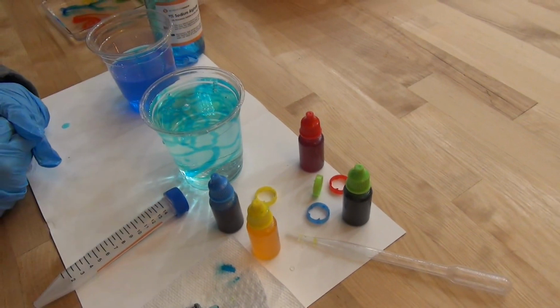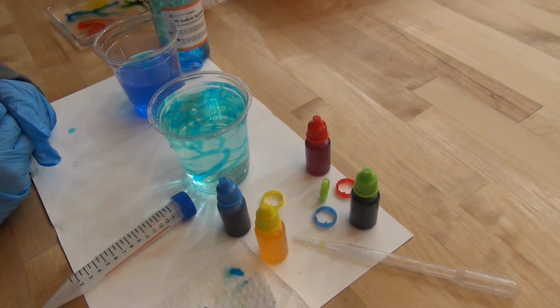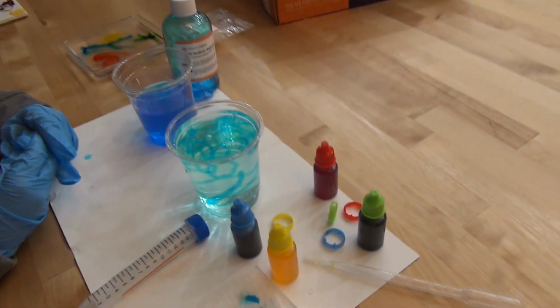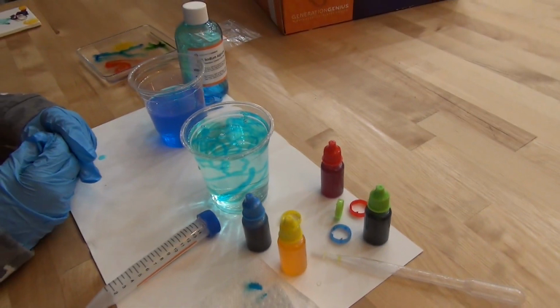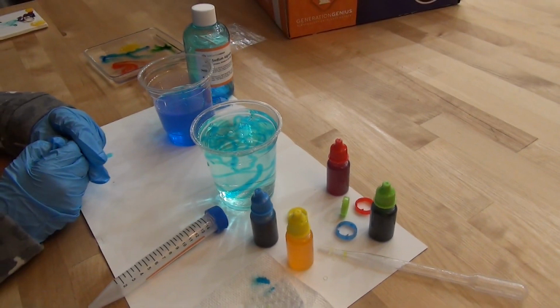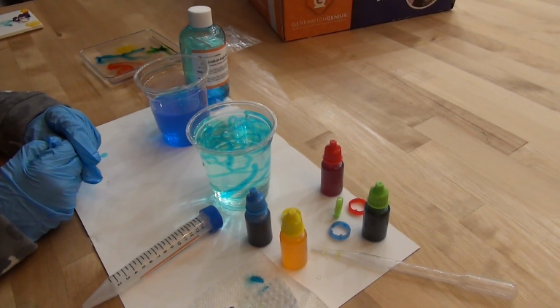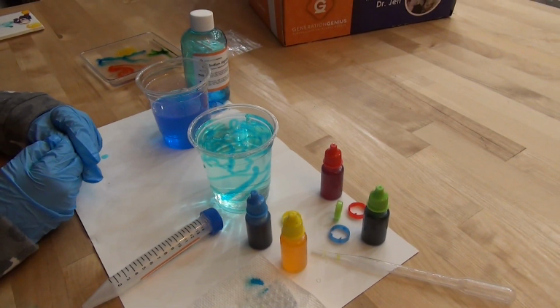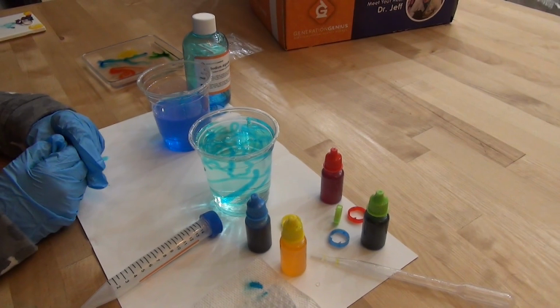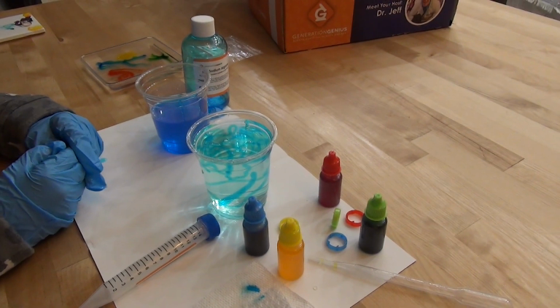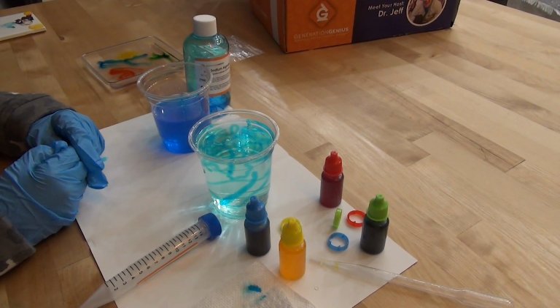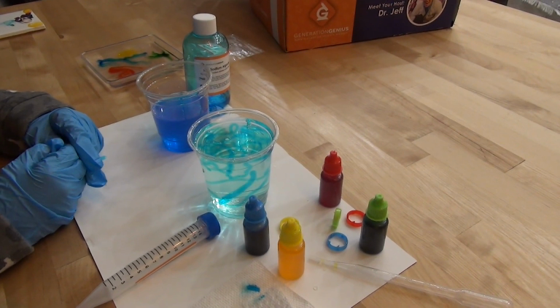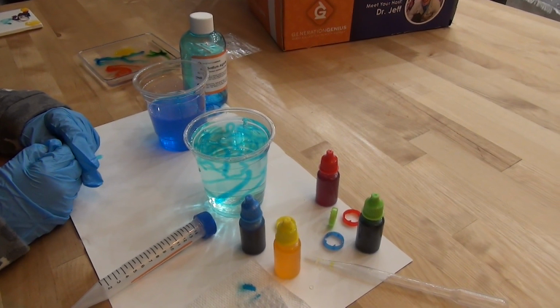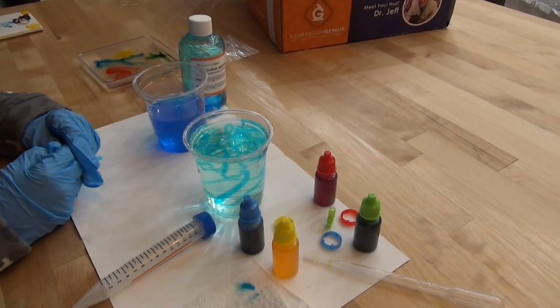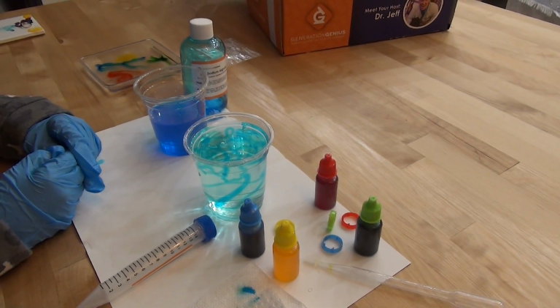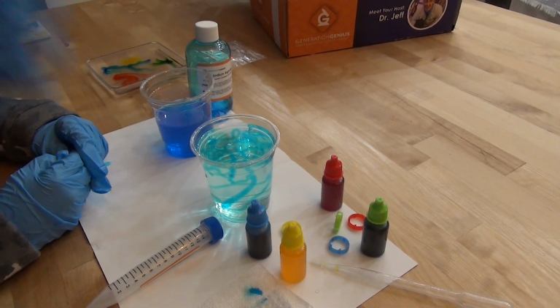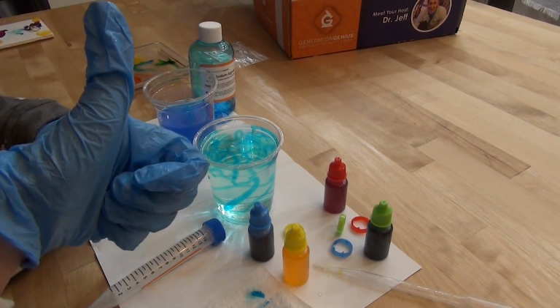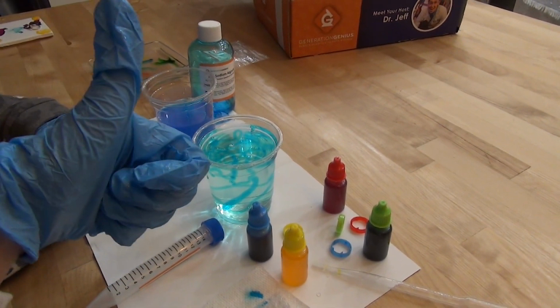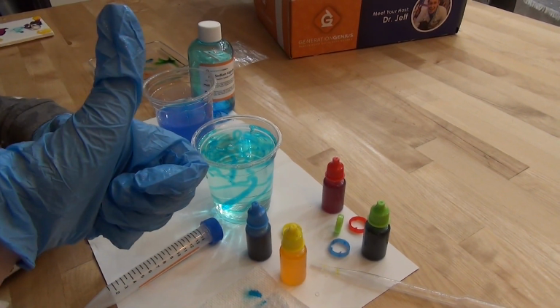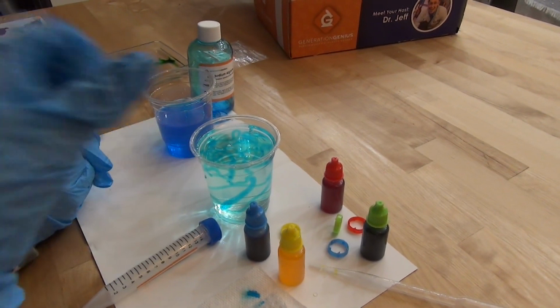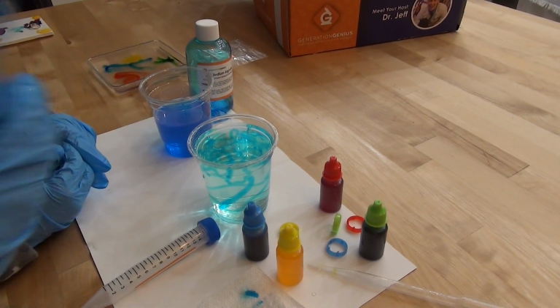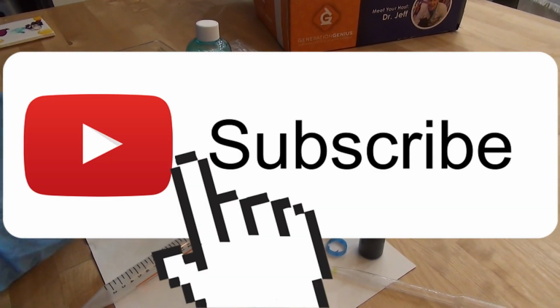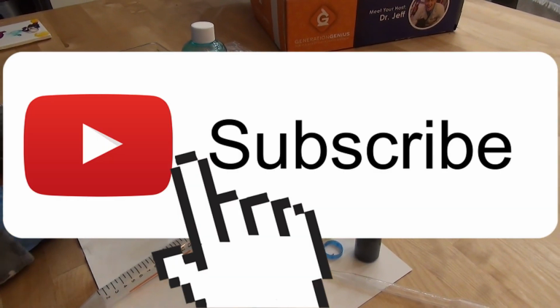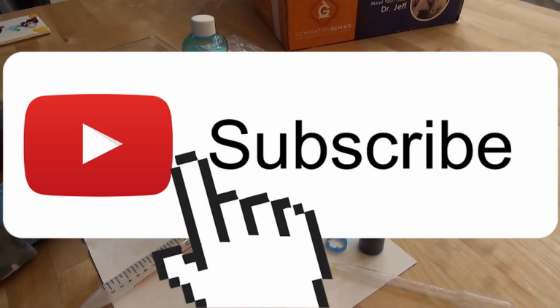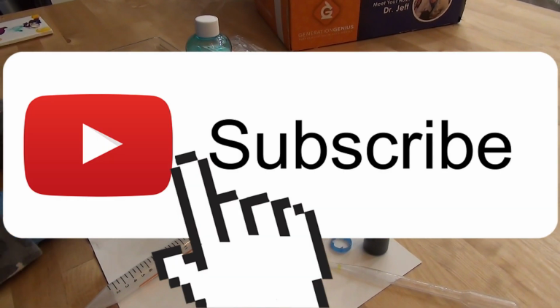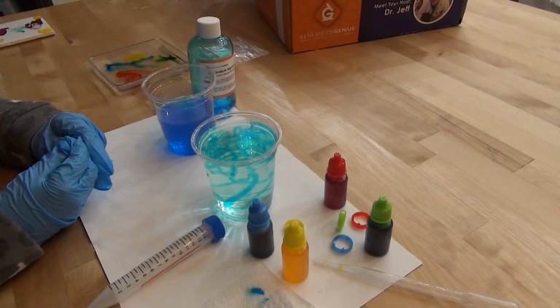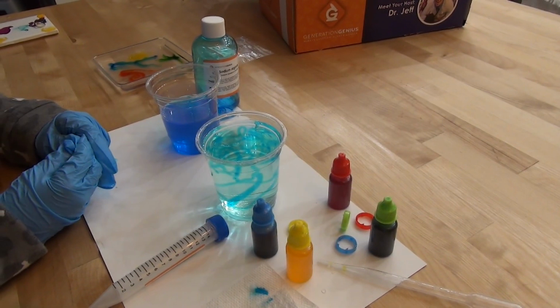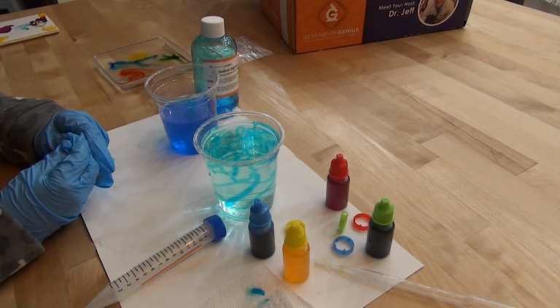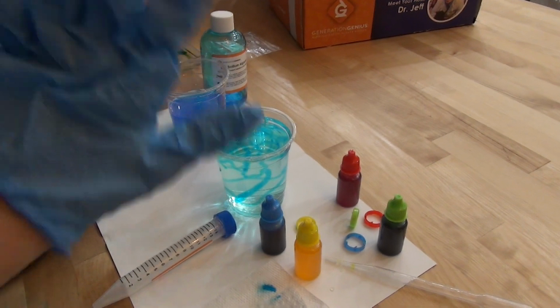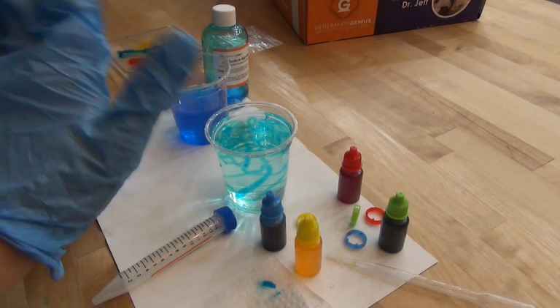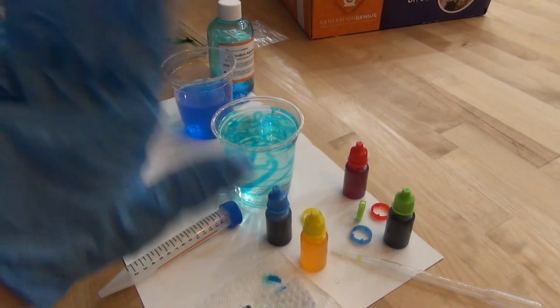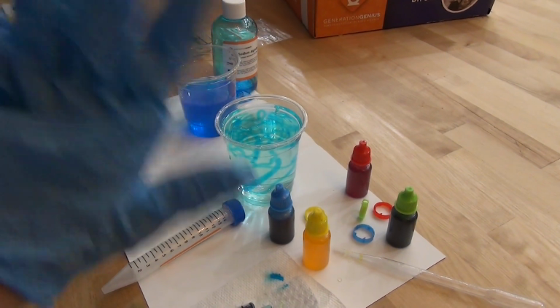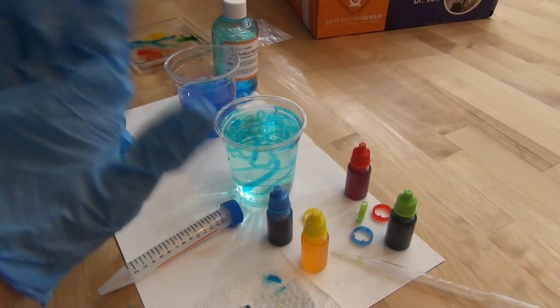I hope that you have enjoyed this video. If you did, please consider giving us a thumbs up, hit that subscribe button, and we'll see you in our next one. Bye!